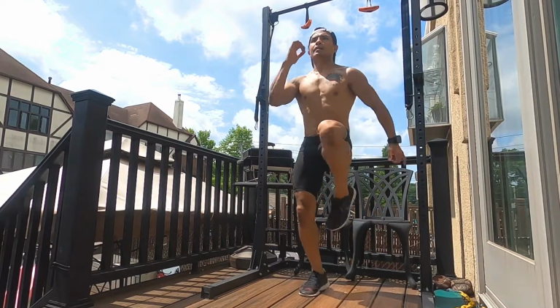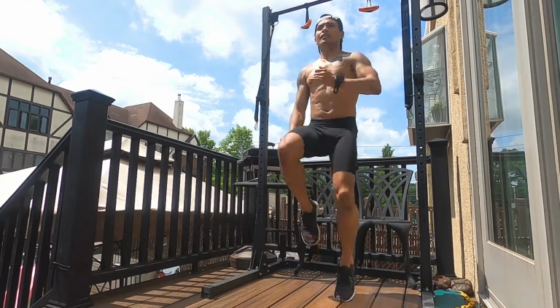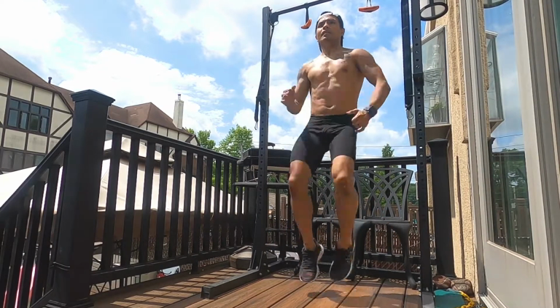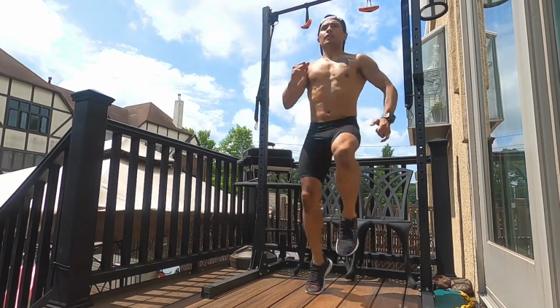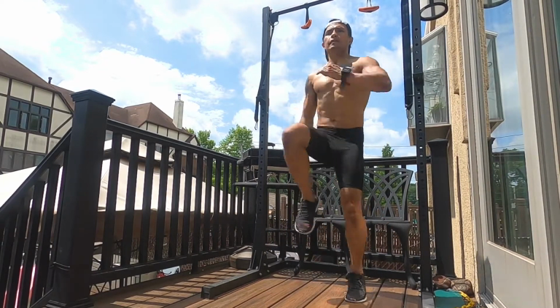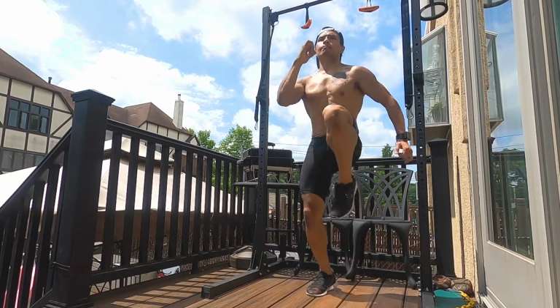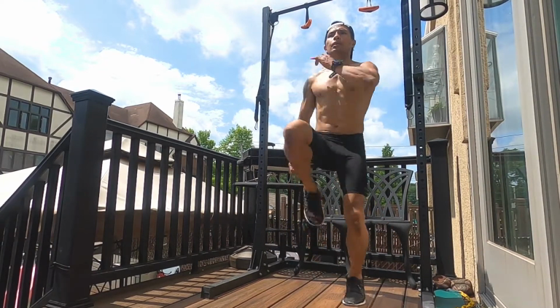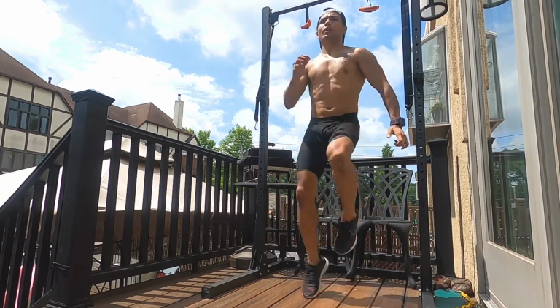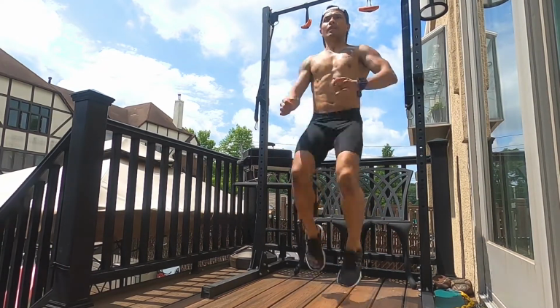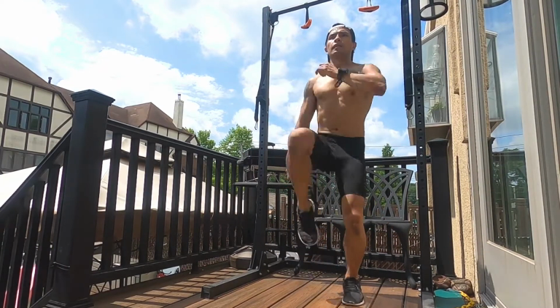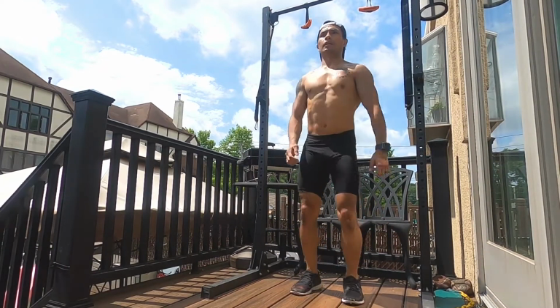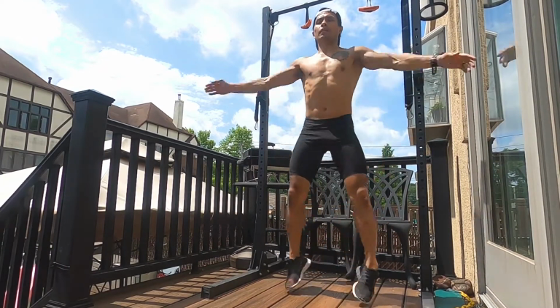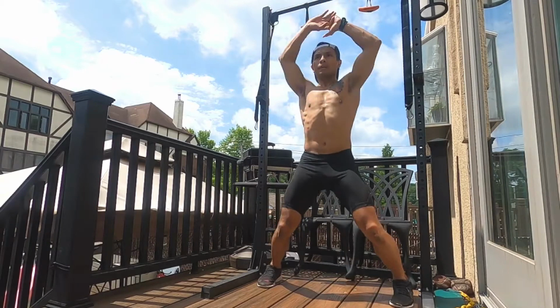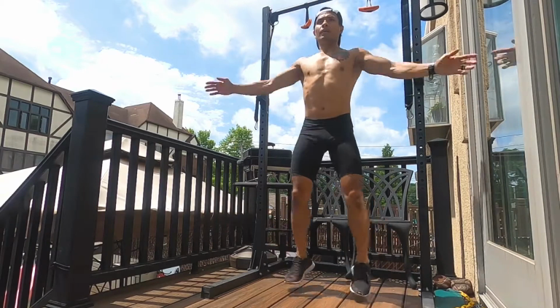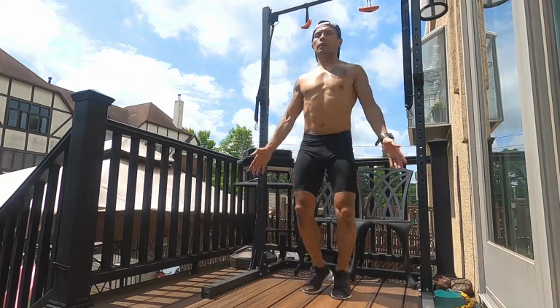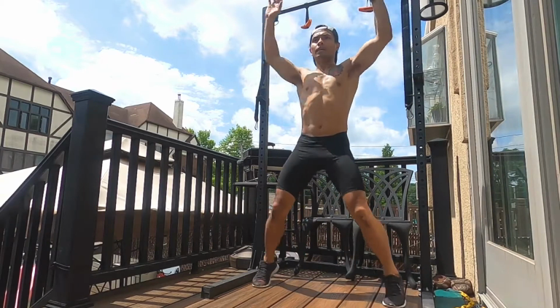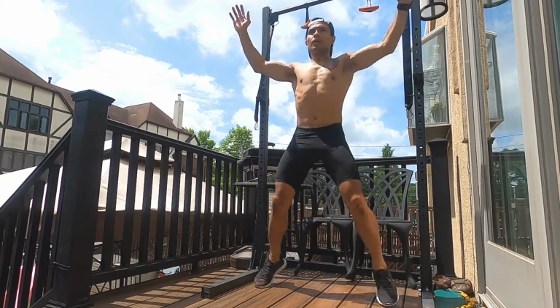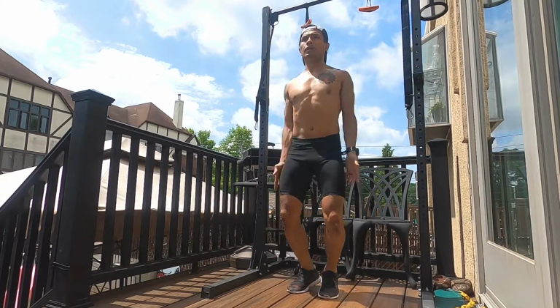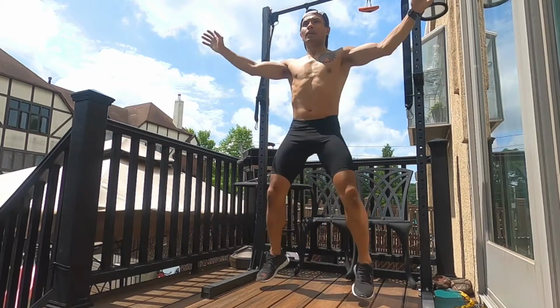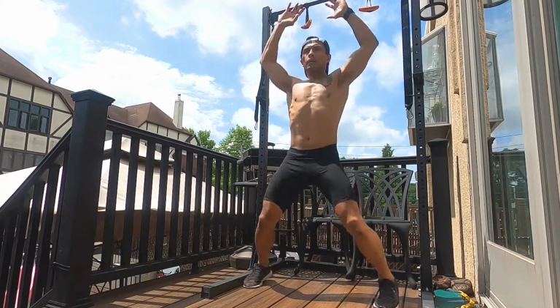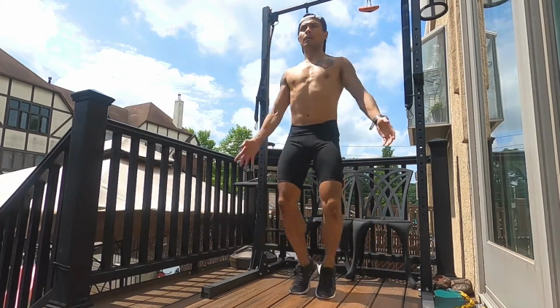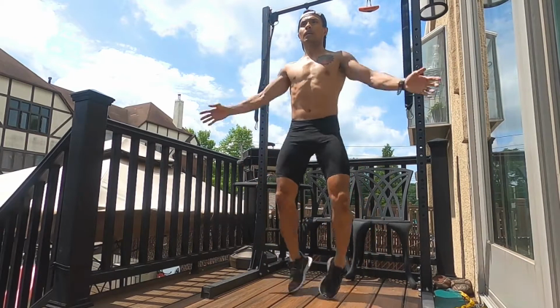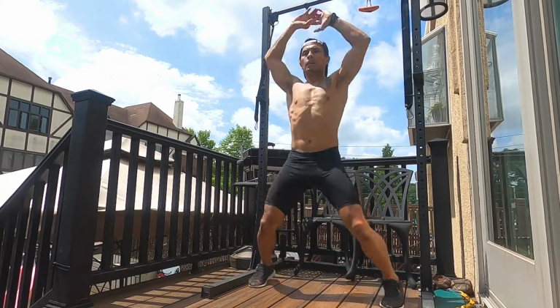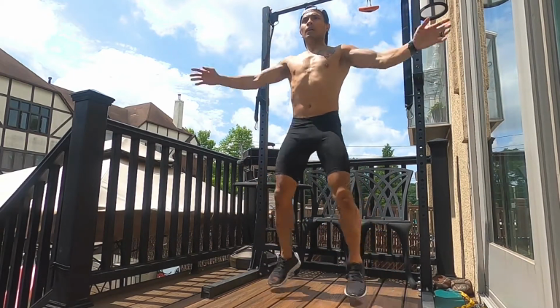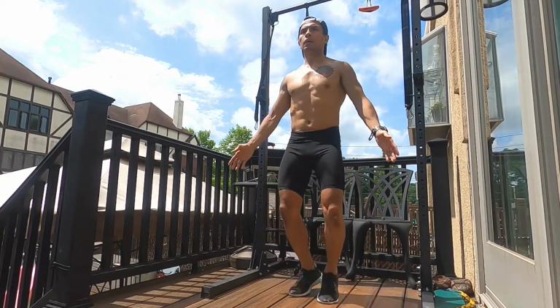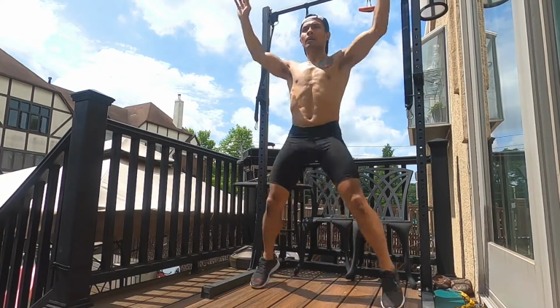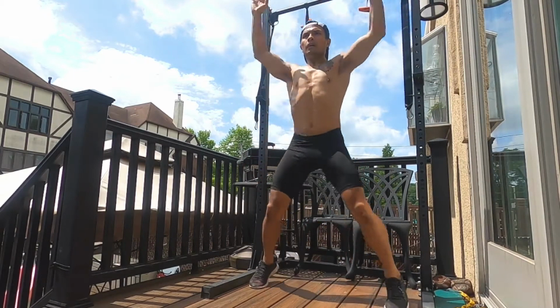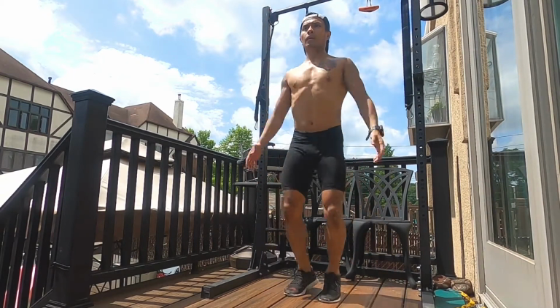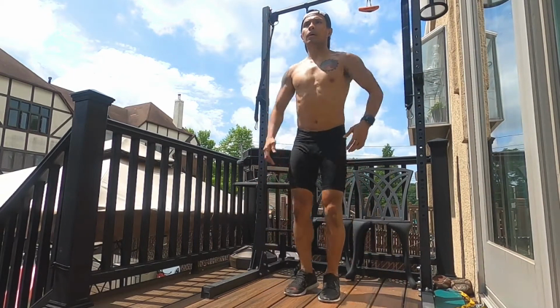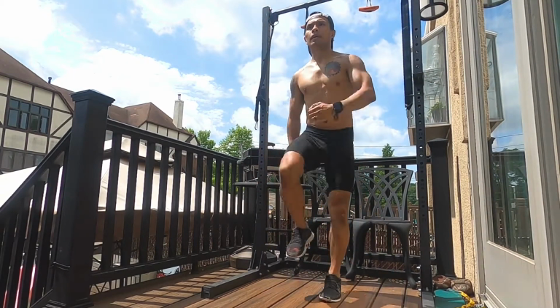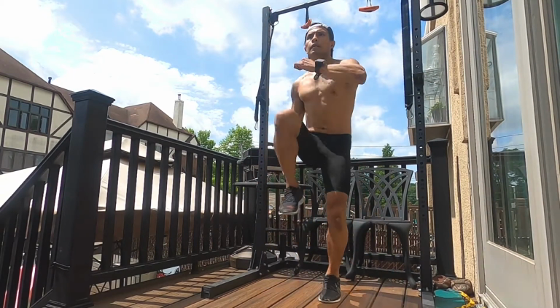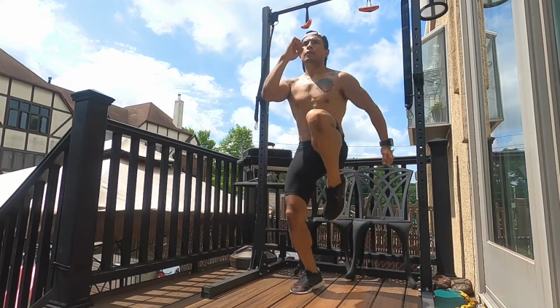And when you do your high knees, try to land as softly as possible just to avoid impact on your knees. And then just keep your momentum, pace yourself.